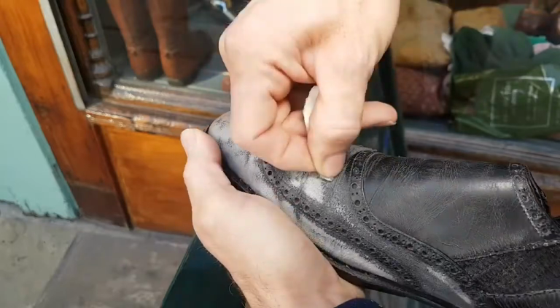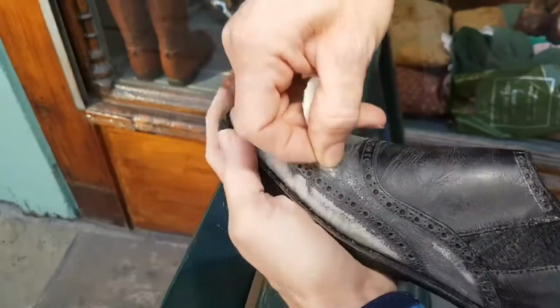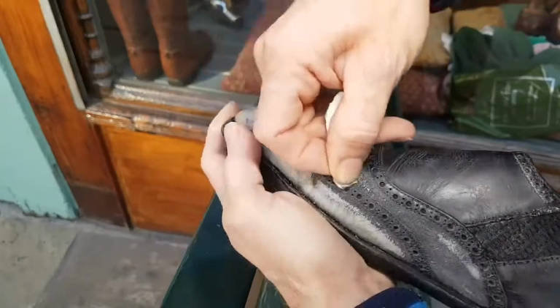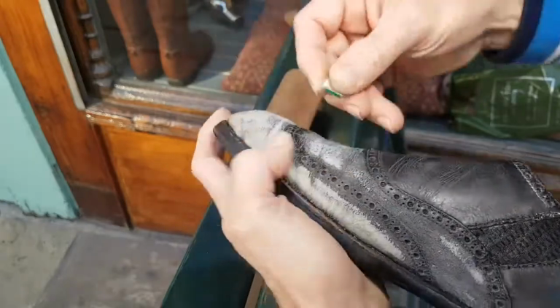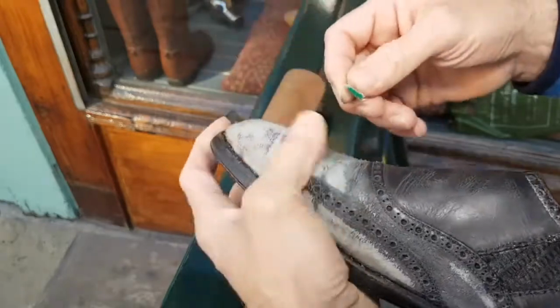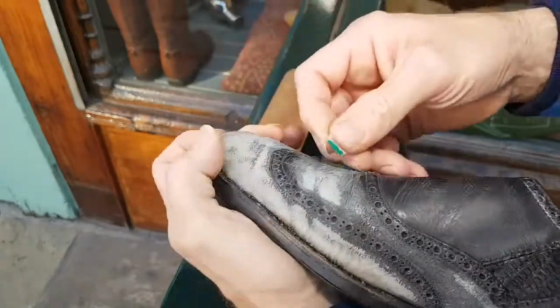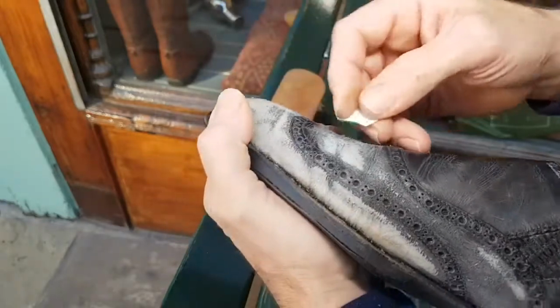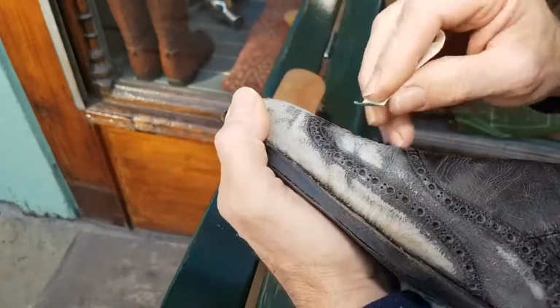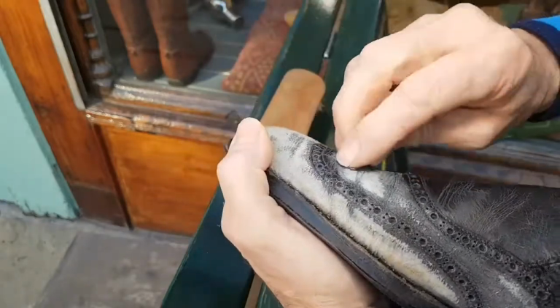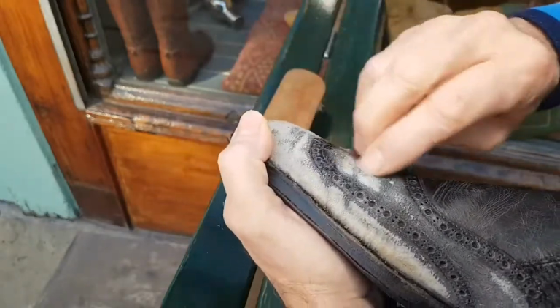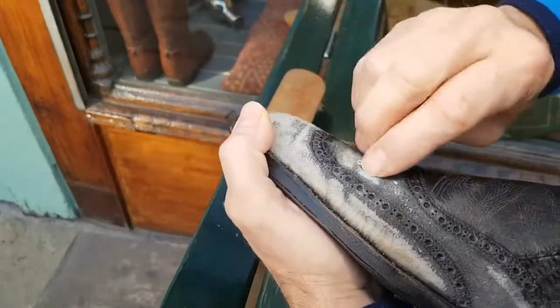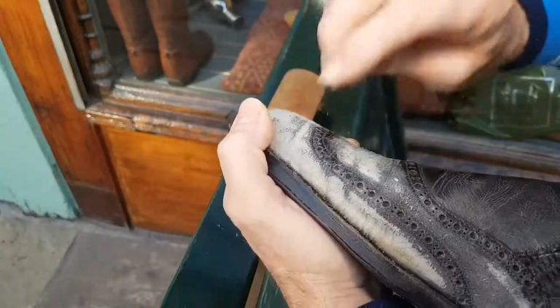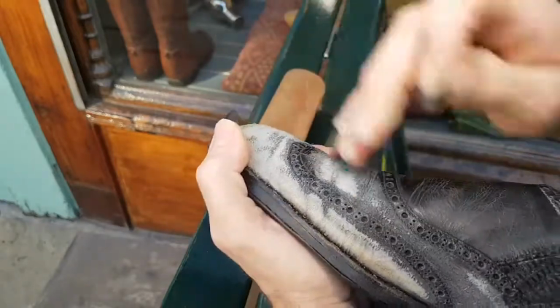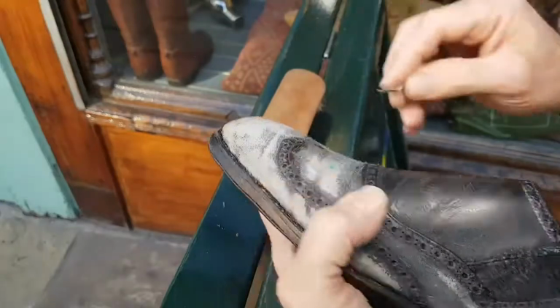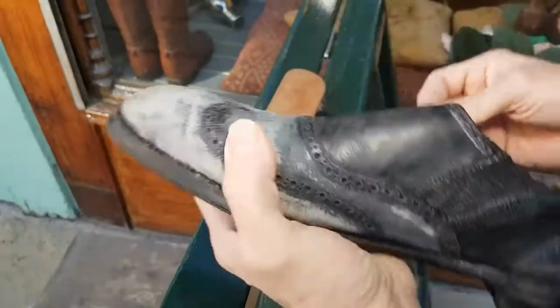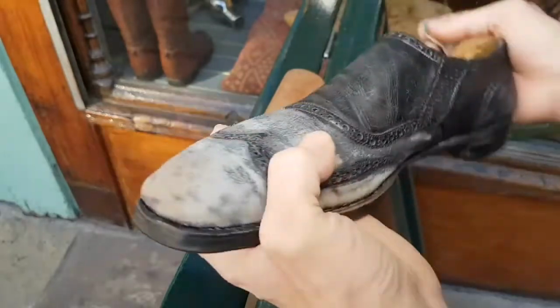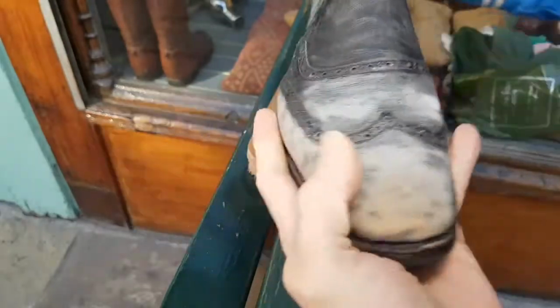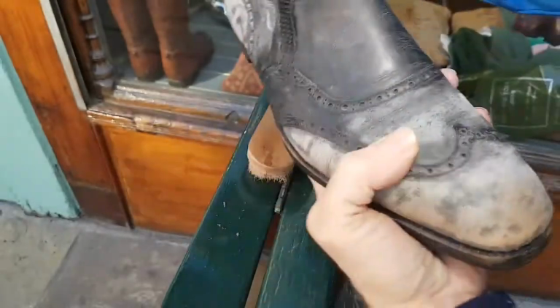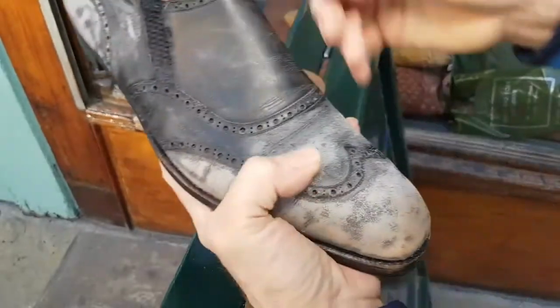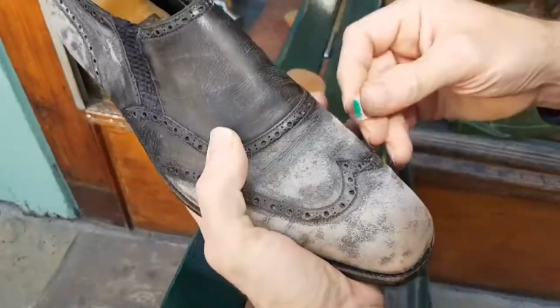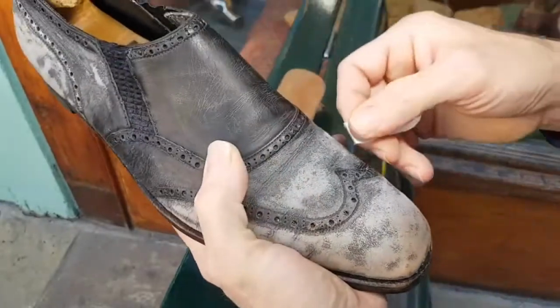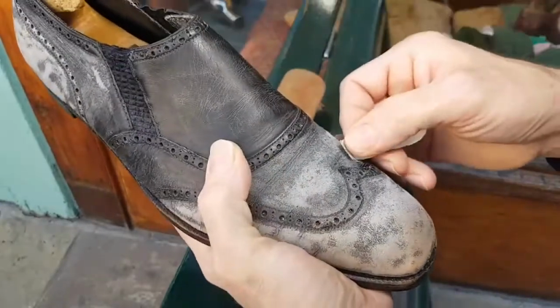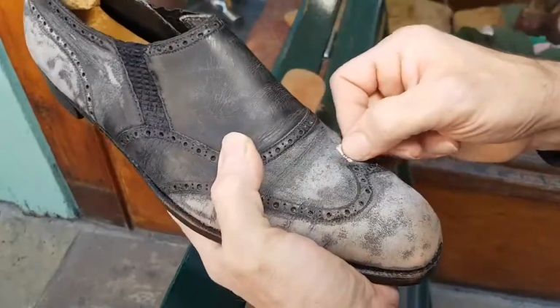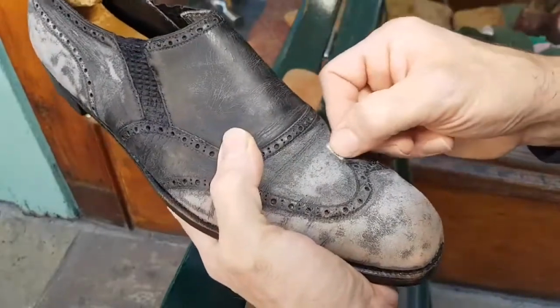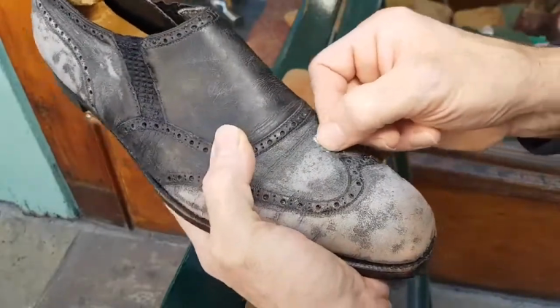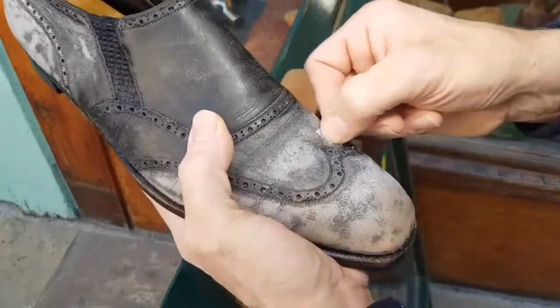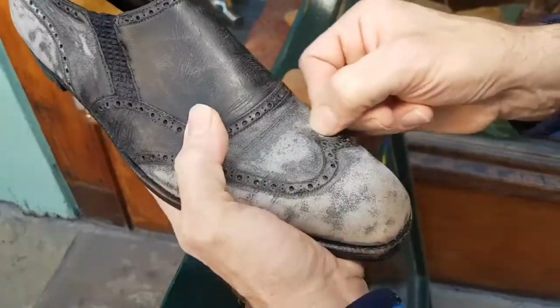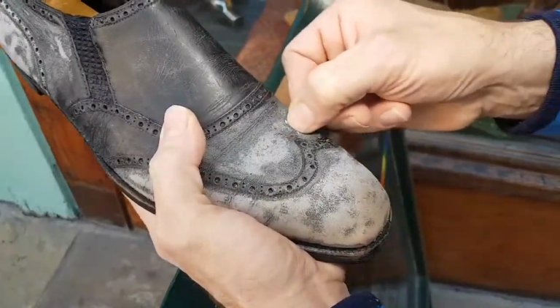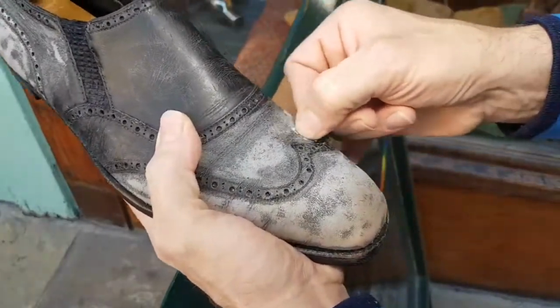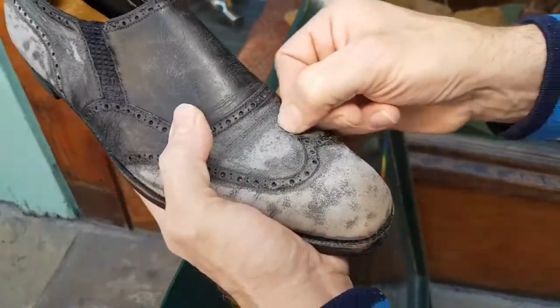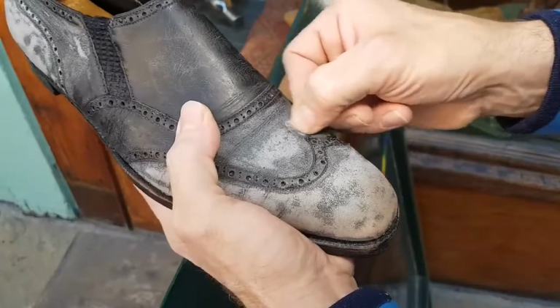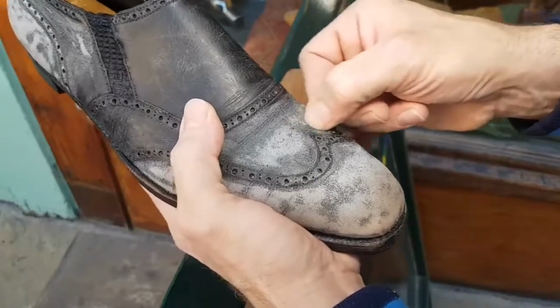They'll certainly look fantastic and I'll certainly wear them. It's quite something — I was born in 1968 and these were made in 1969, so we're a similar age.